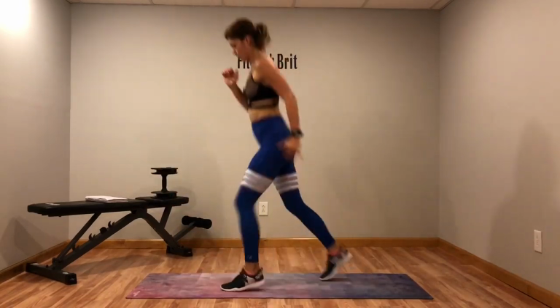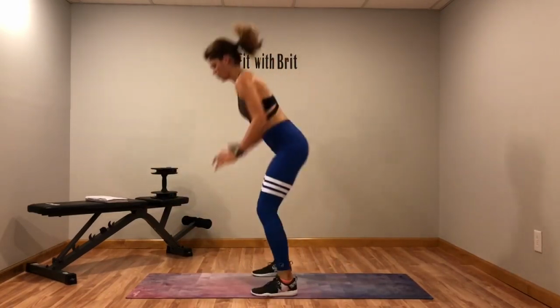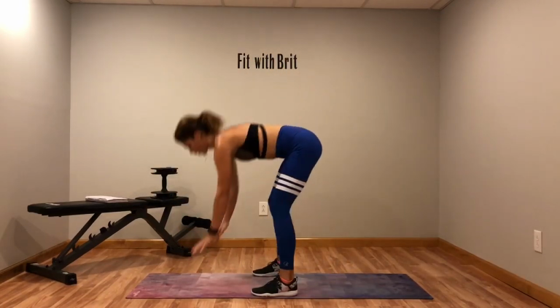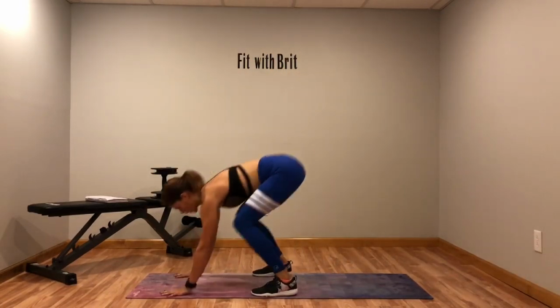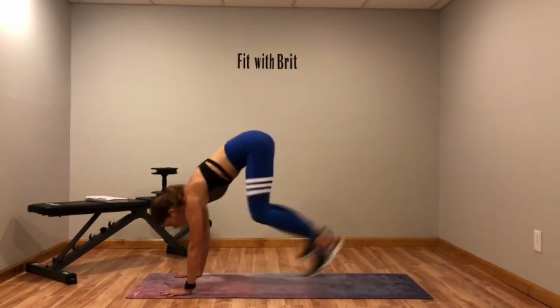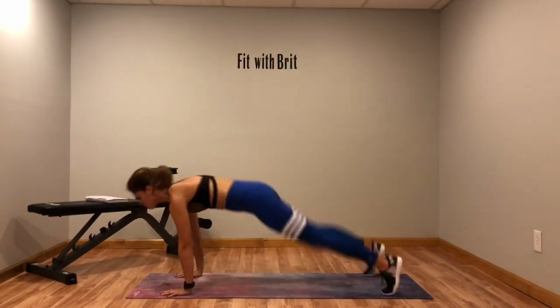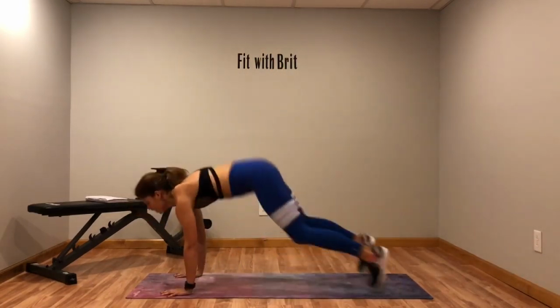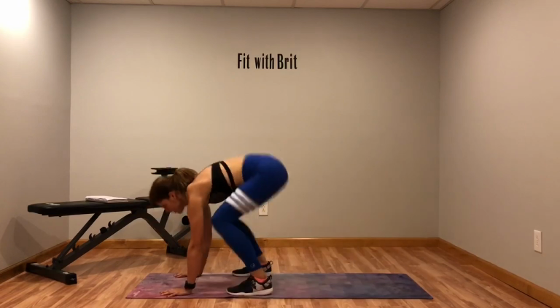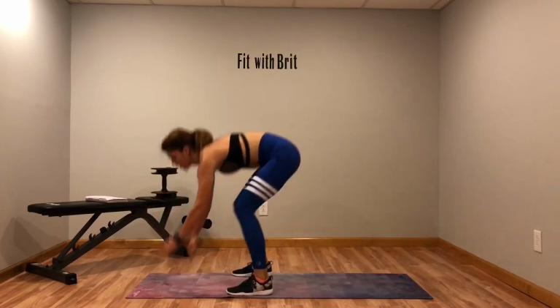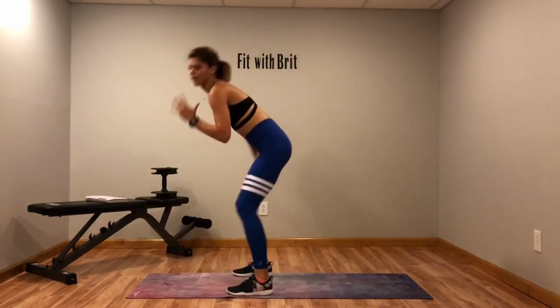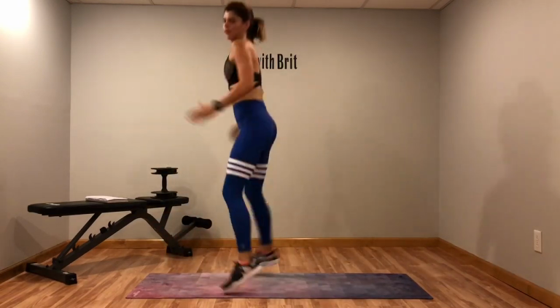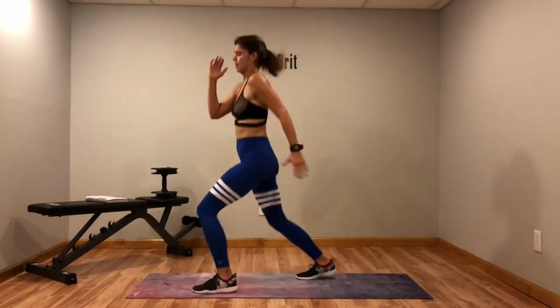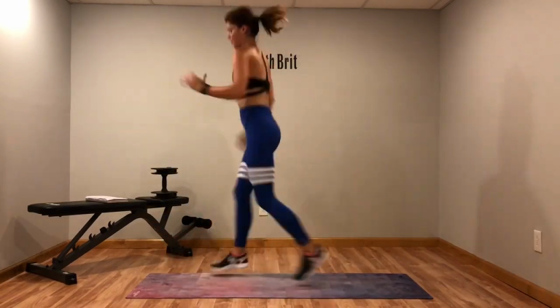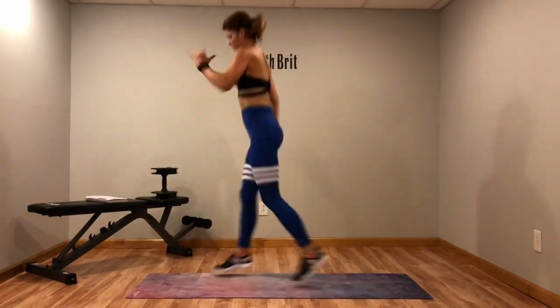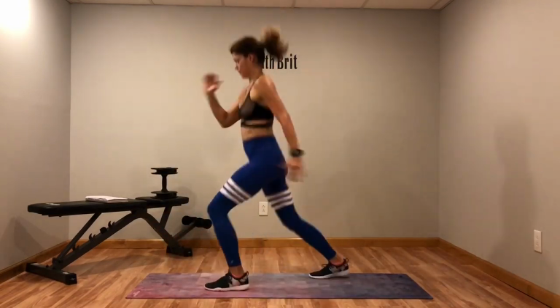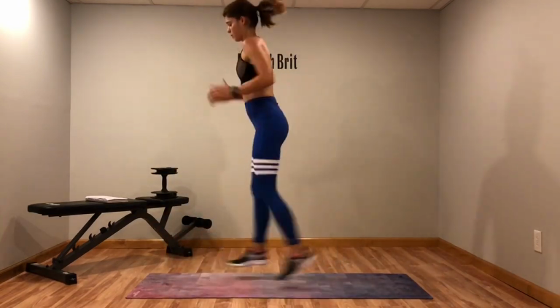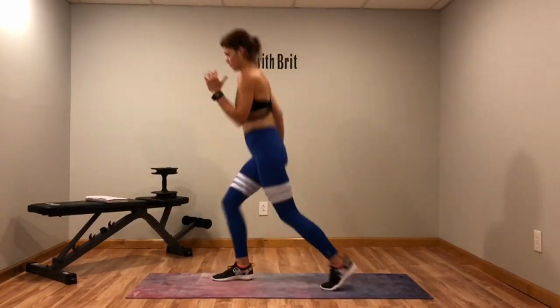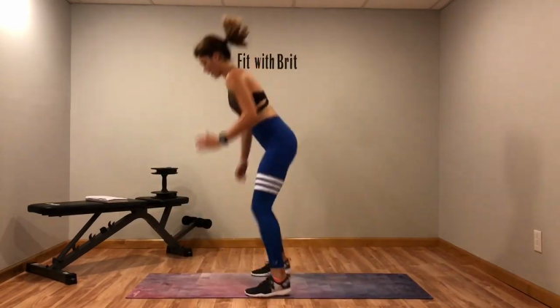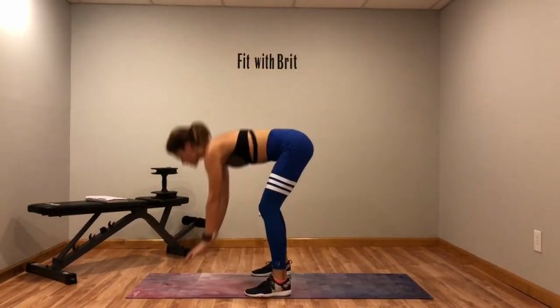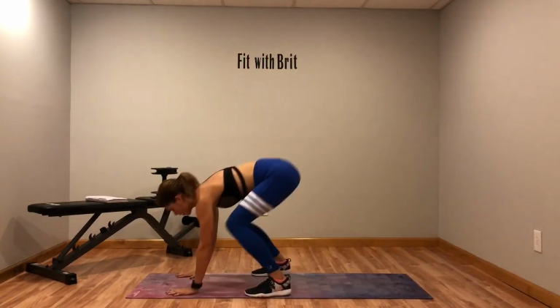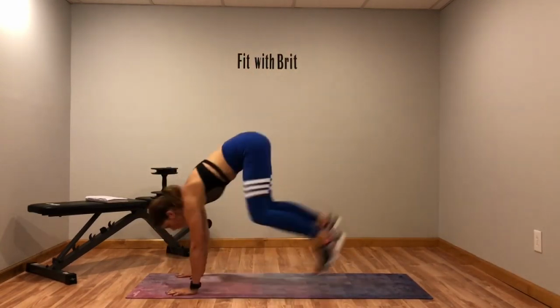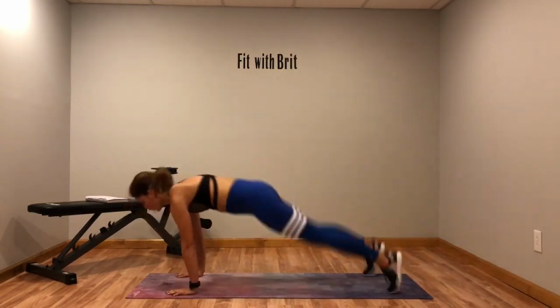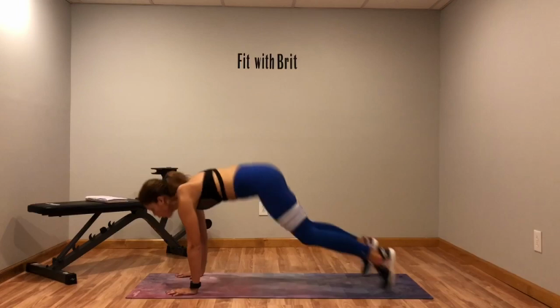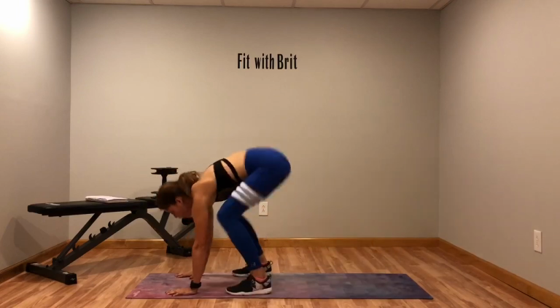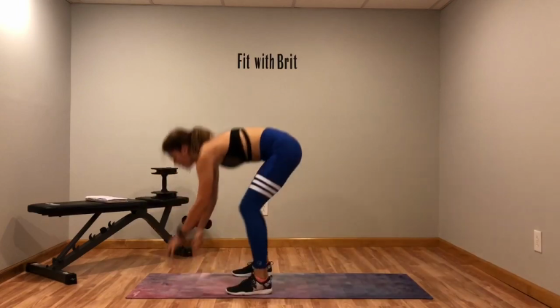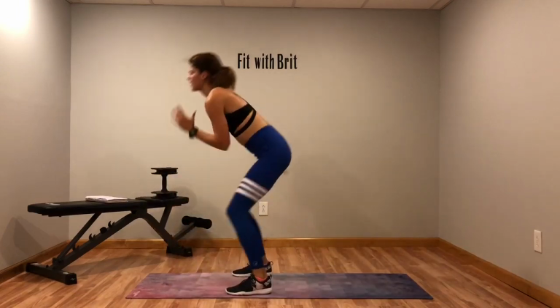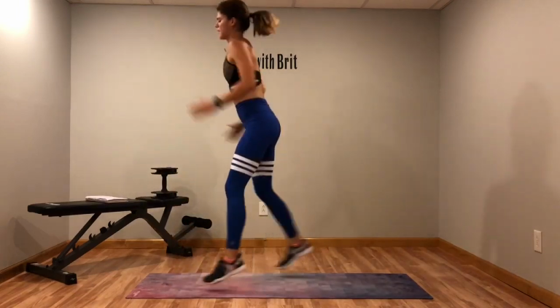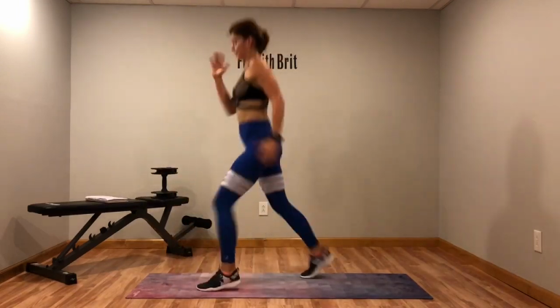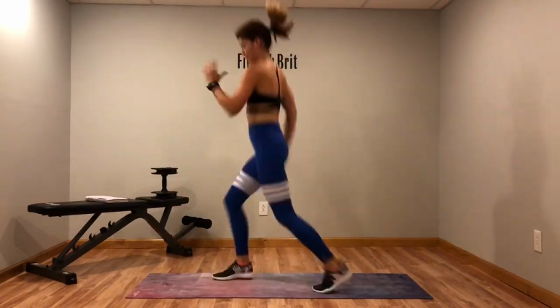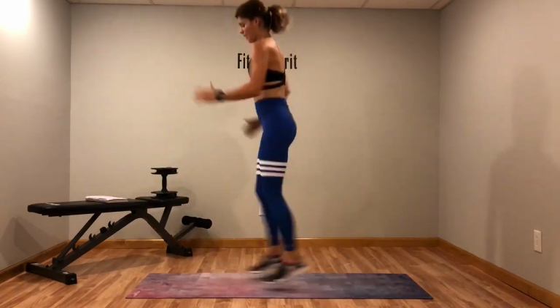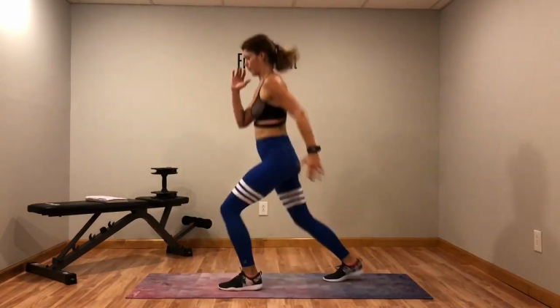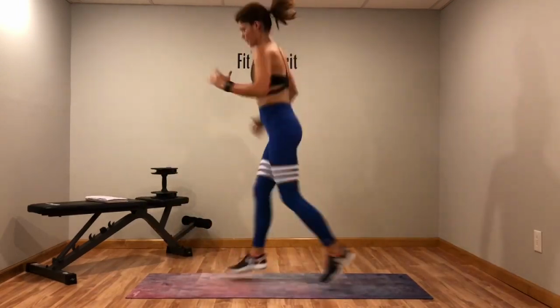Use that core with that running man to move those legs. Keep it tight — keep it tight through that burpee.